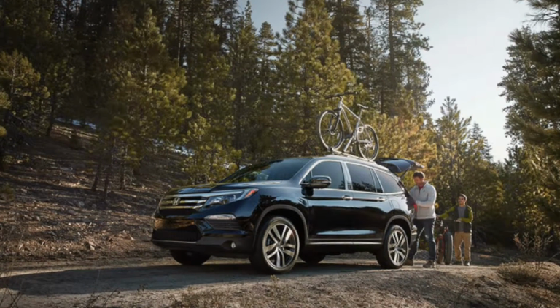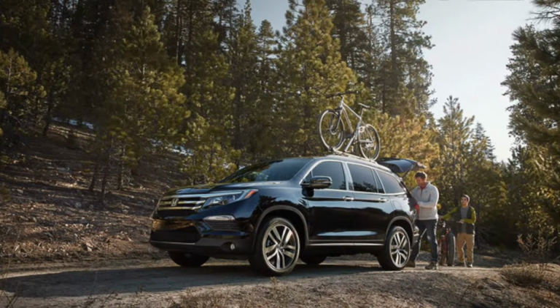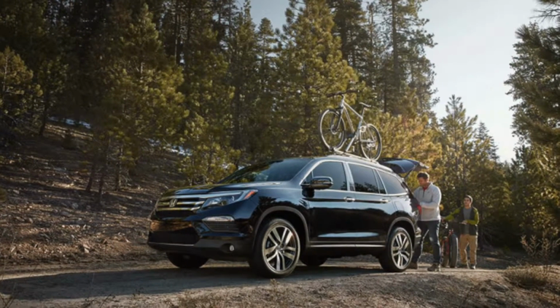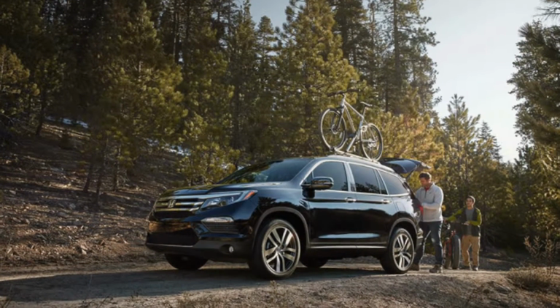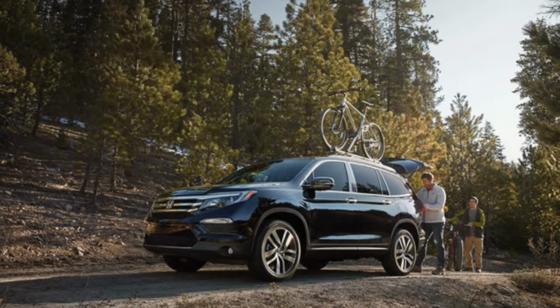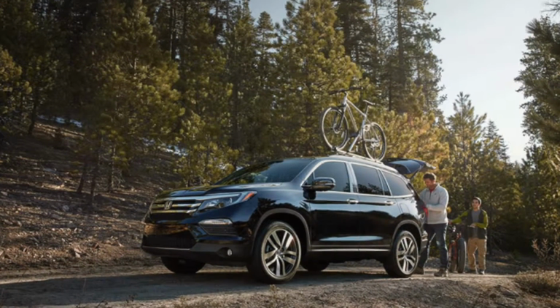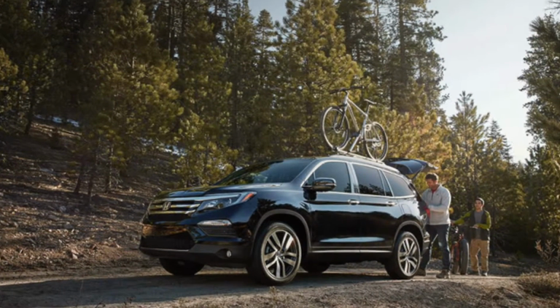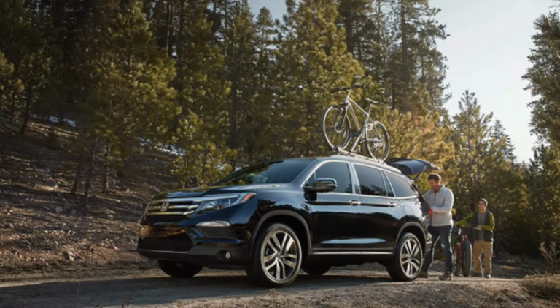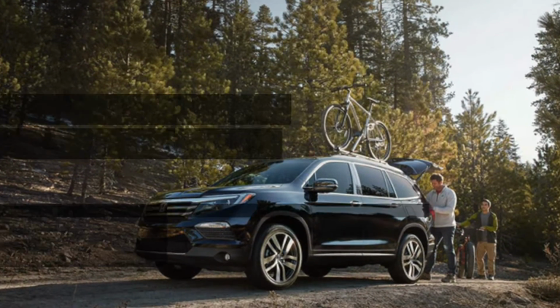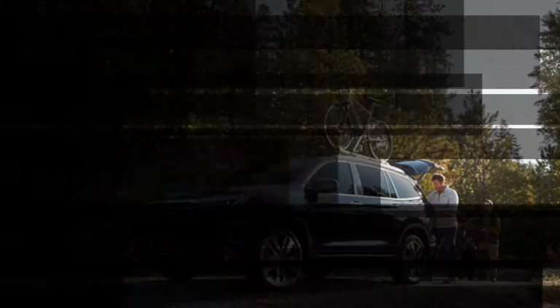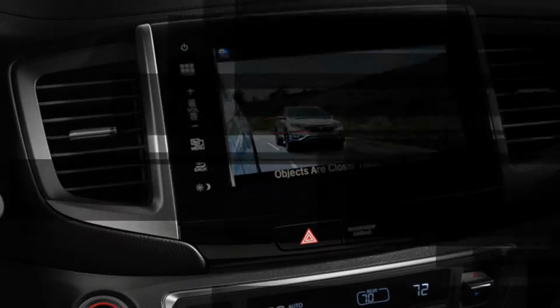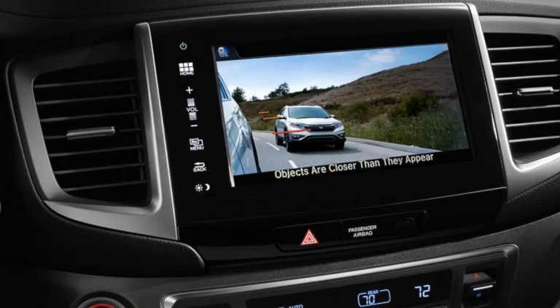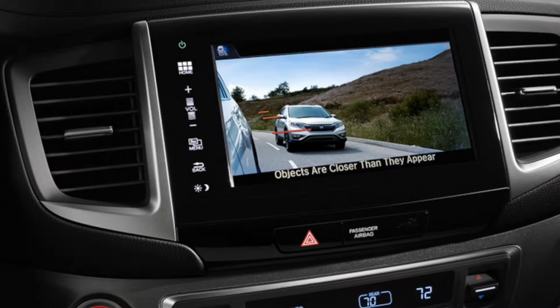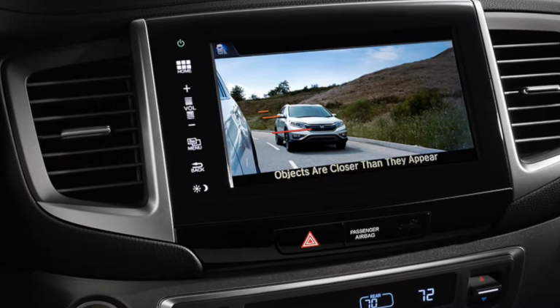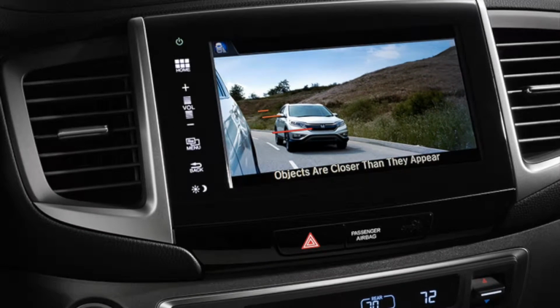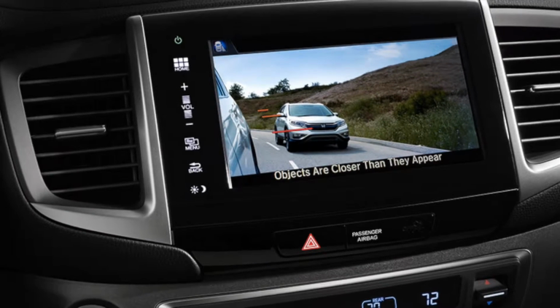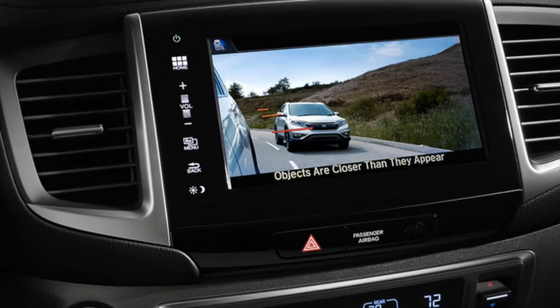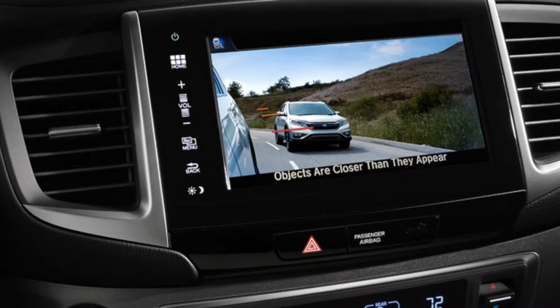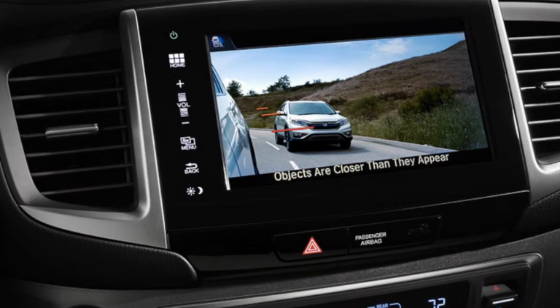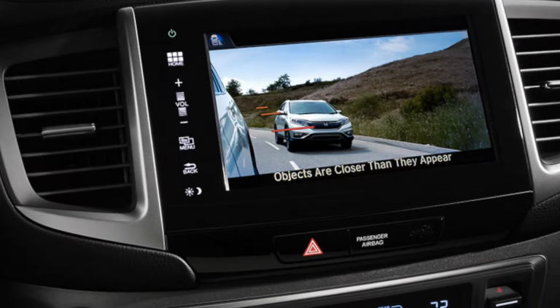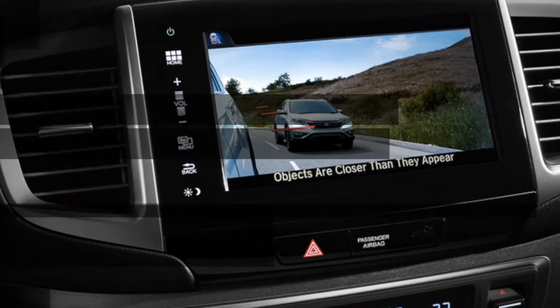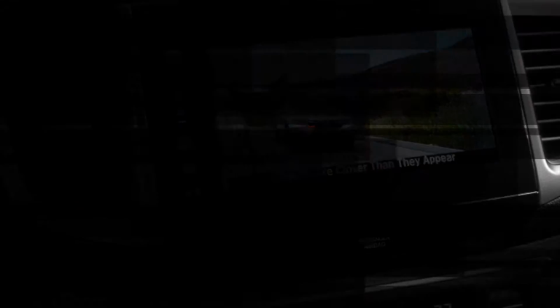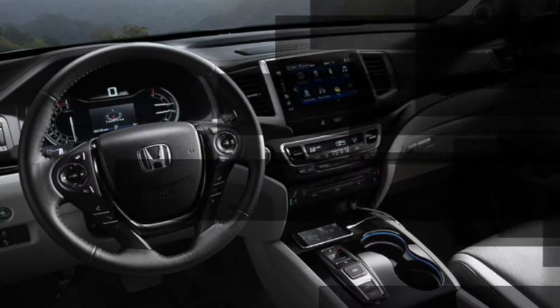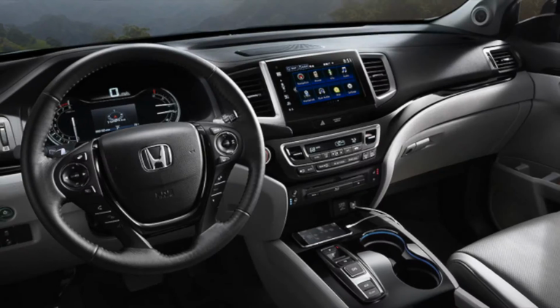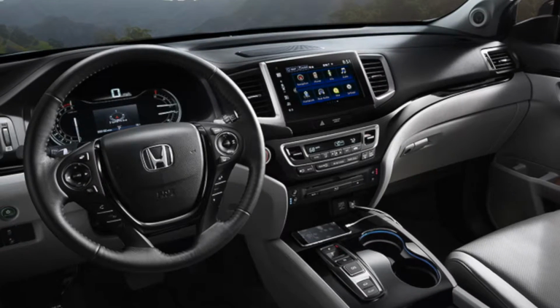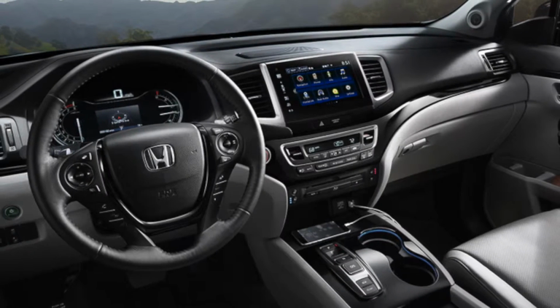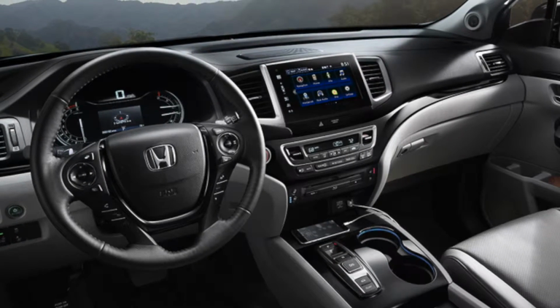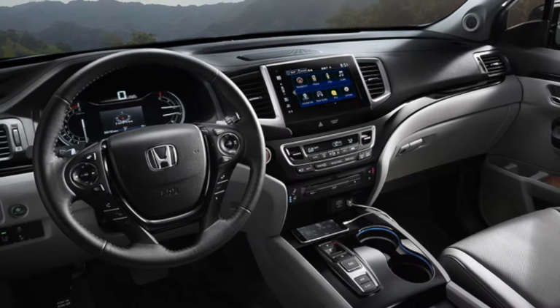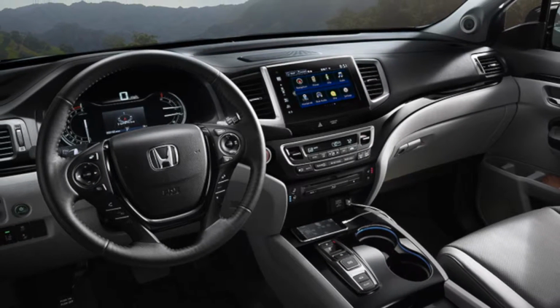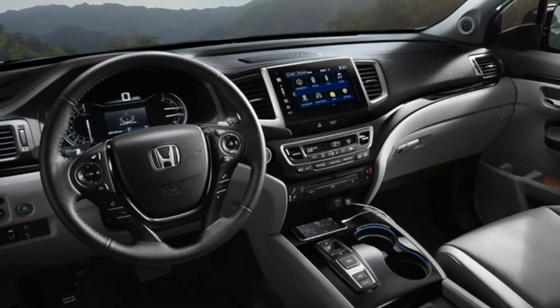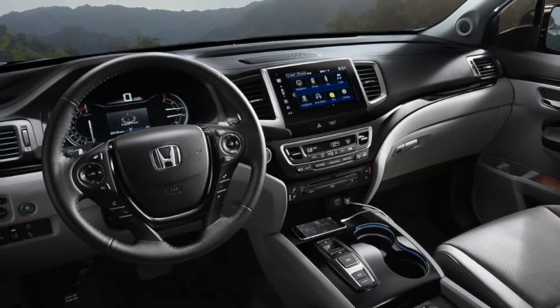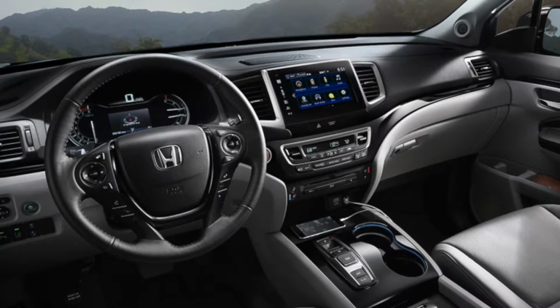Introducing the 2016 Honda Pilot in Katy. The Pilot outshines any full-size SUV competition, including the 2016 Ford Explorer.